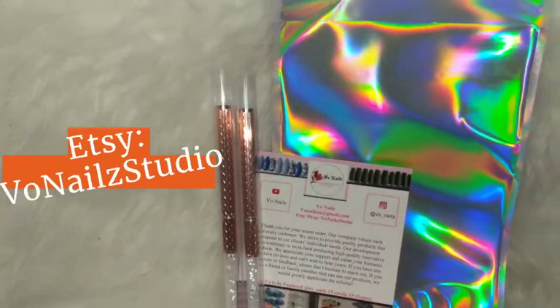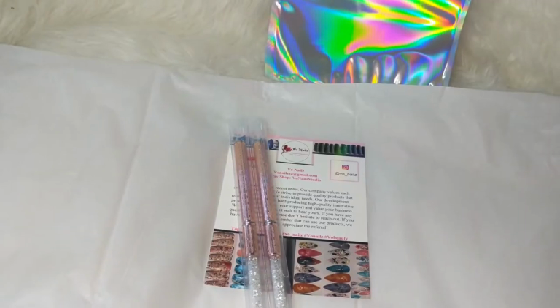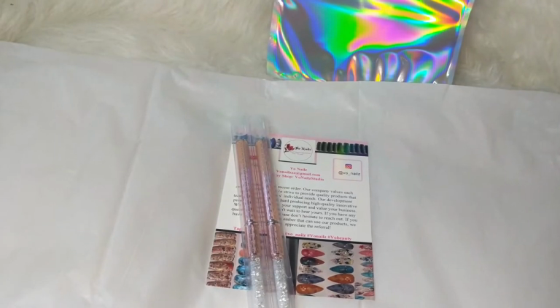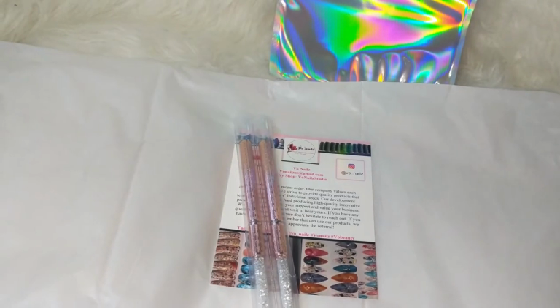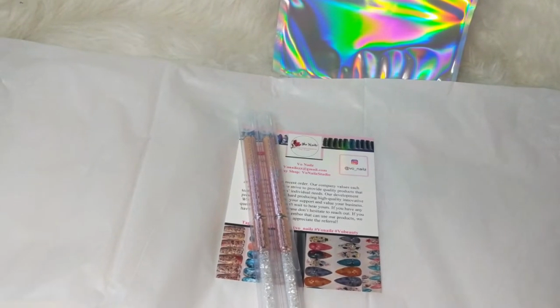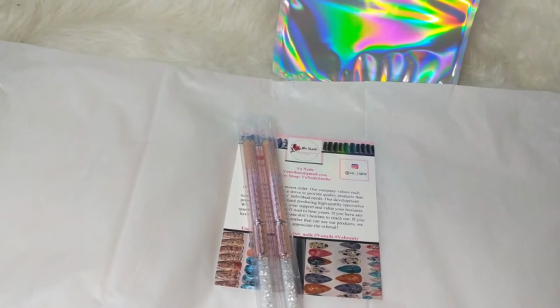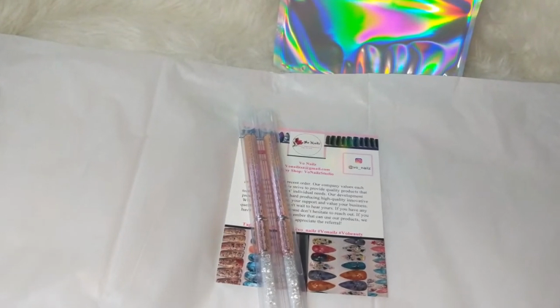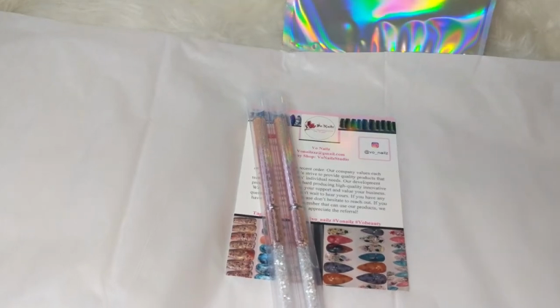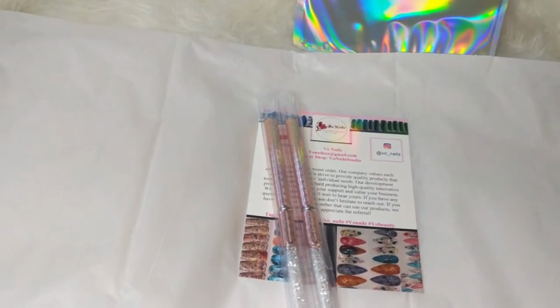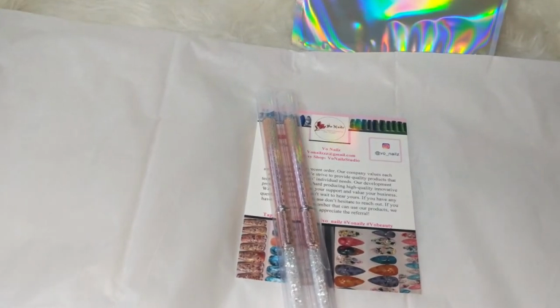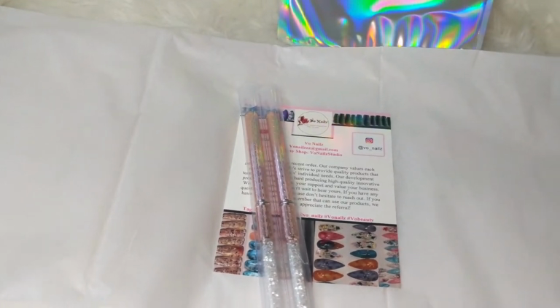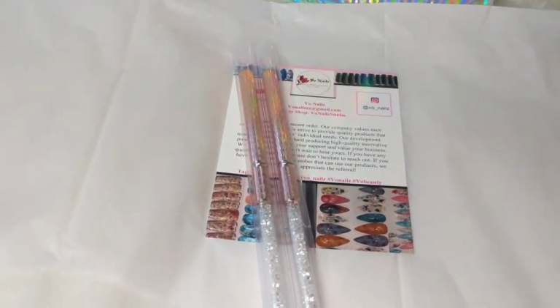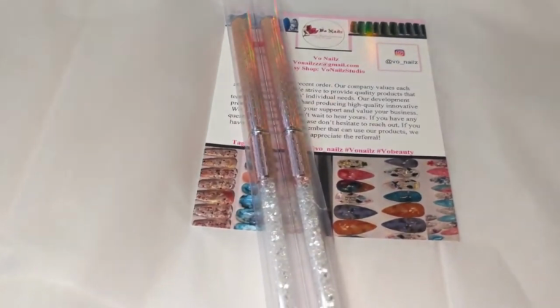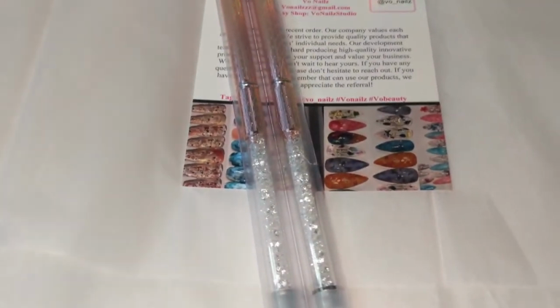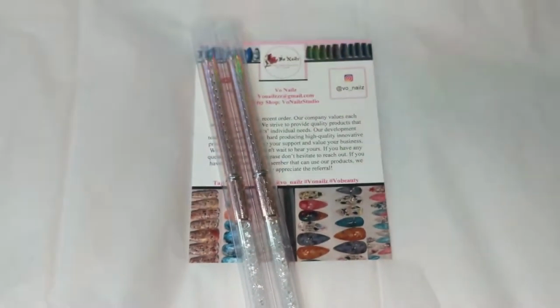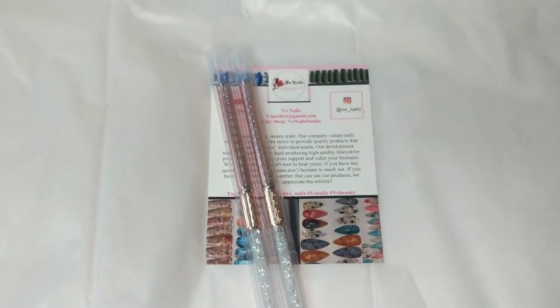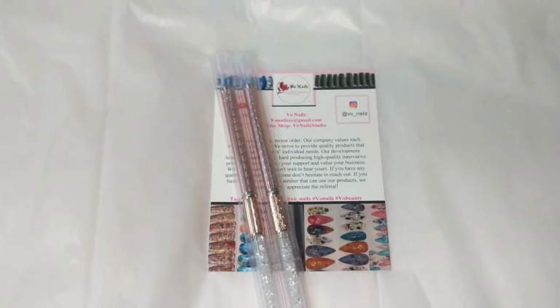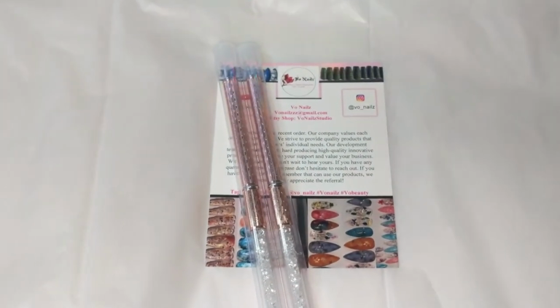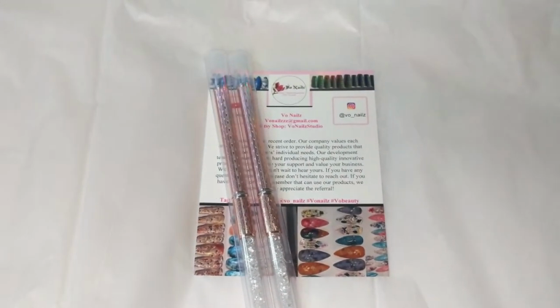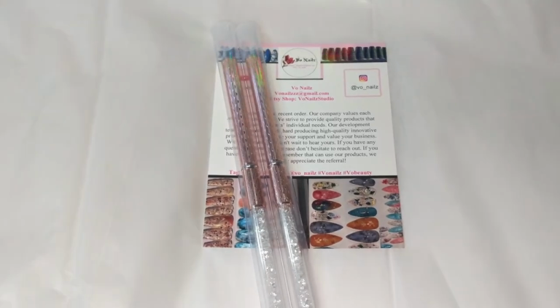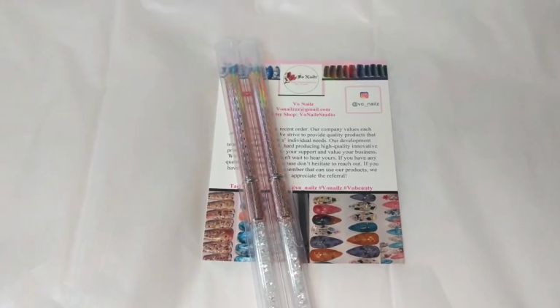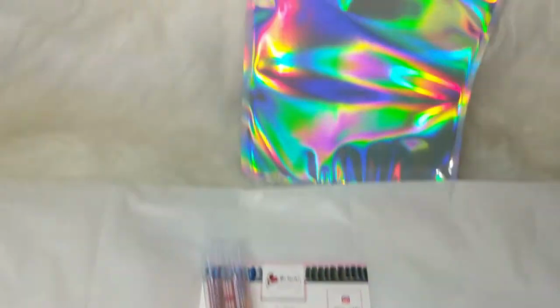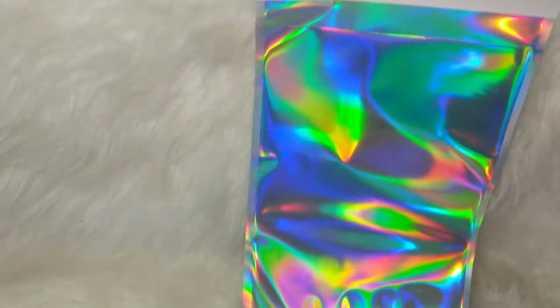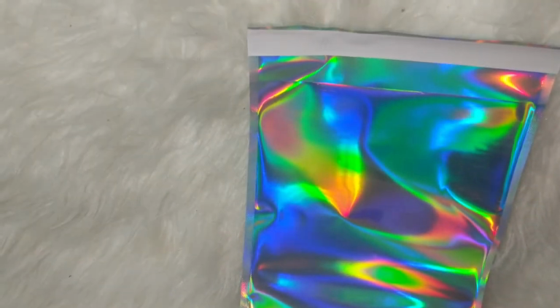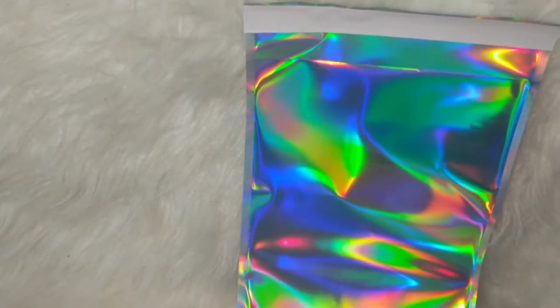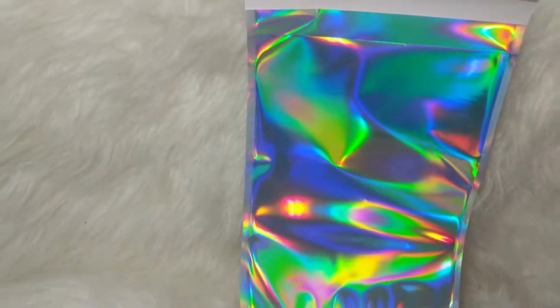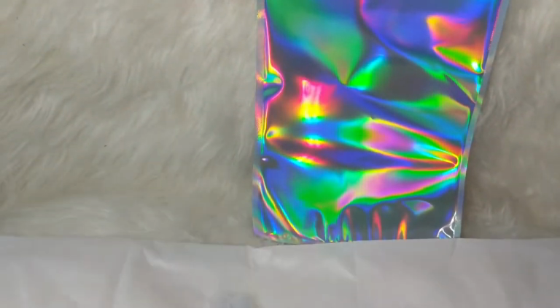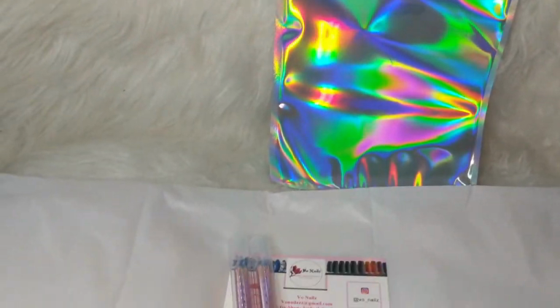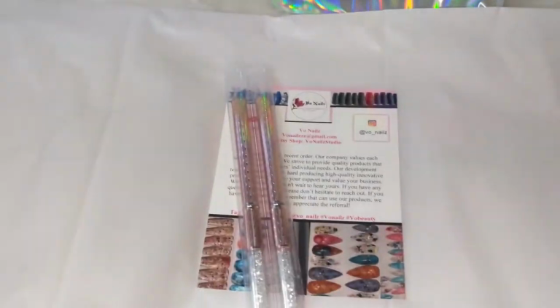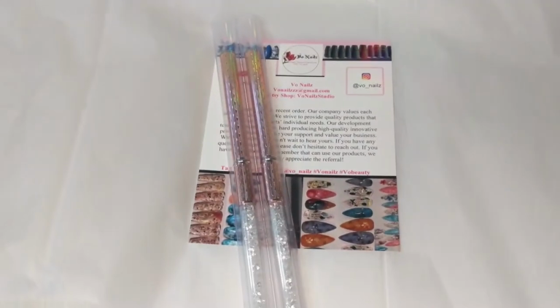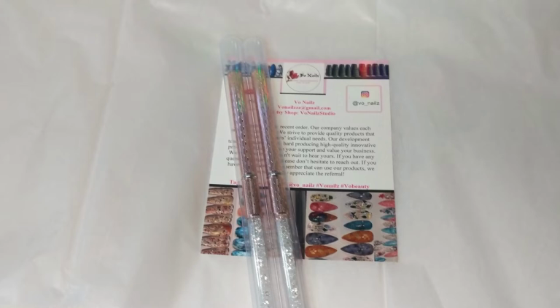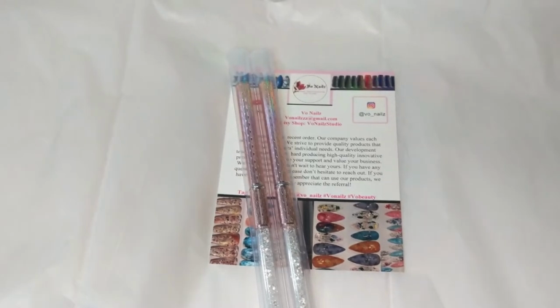For those asking about my packaging, I do have a new method. I wrap in tissue paper and then I'm going to put a thank you sticker on the outside and place it in the iridescent package envelope. And I'll show you.